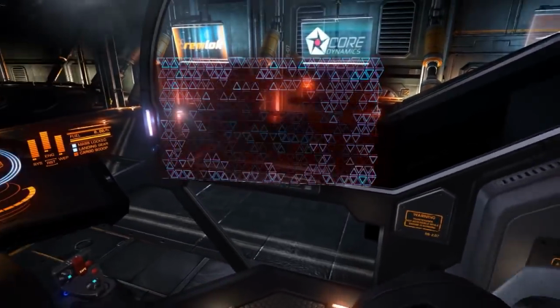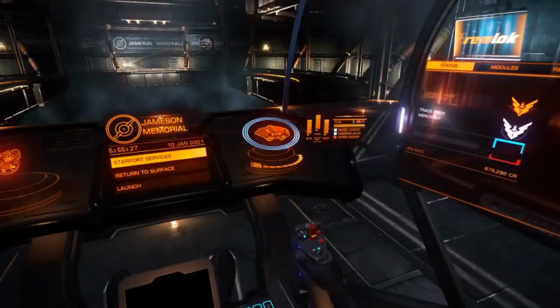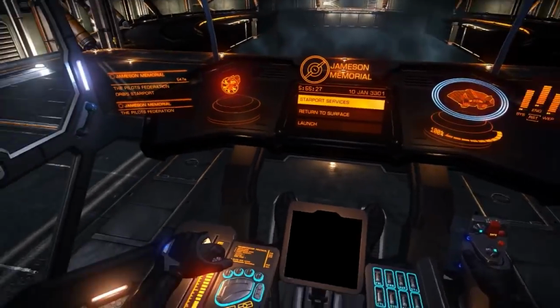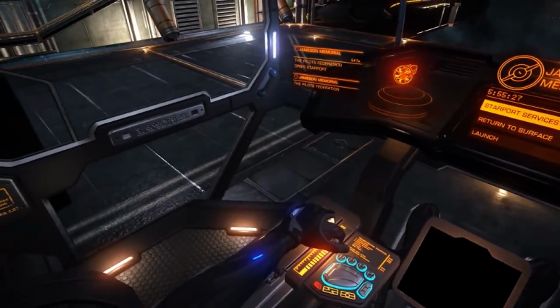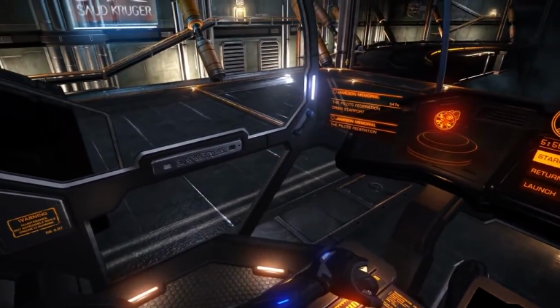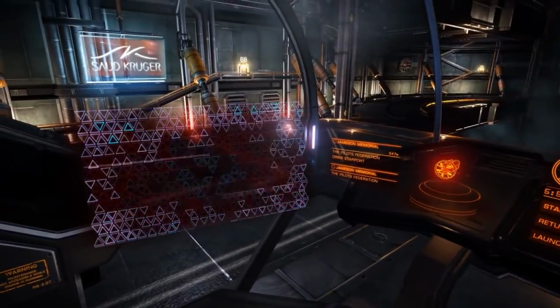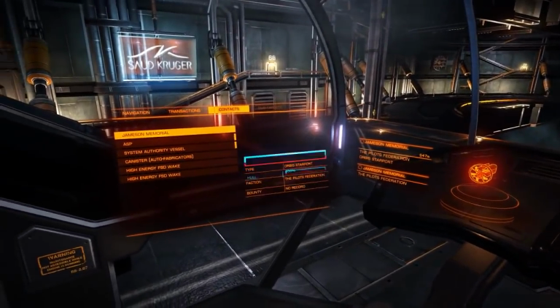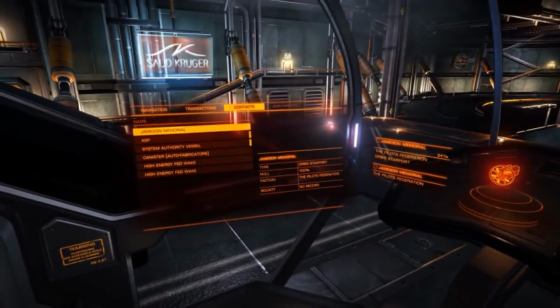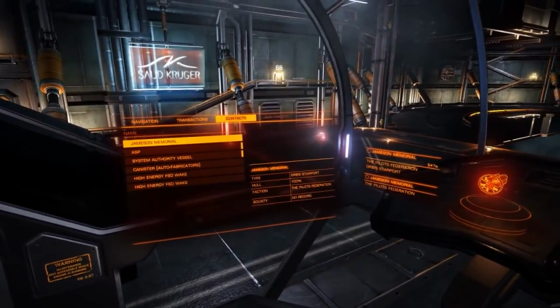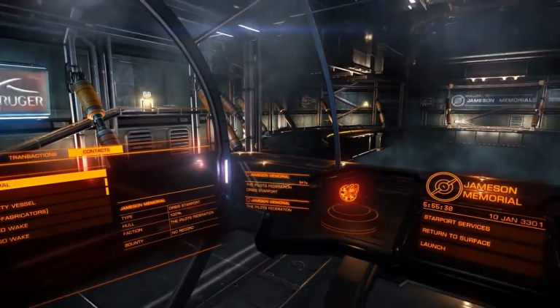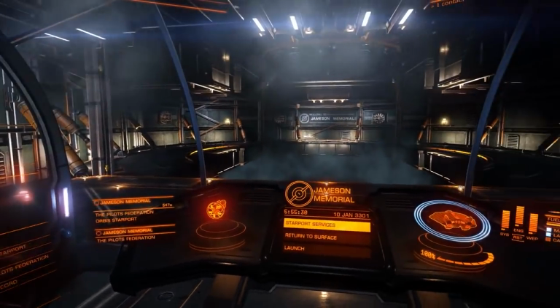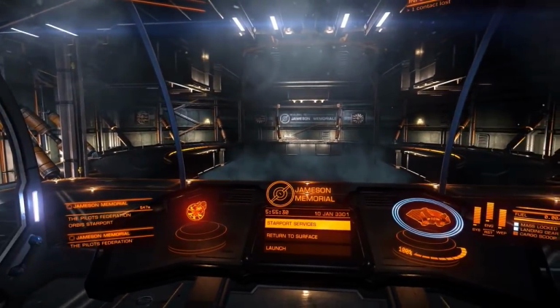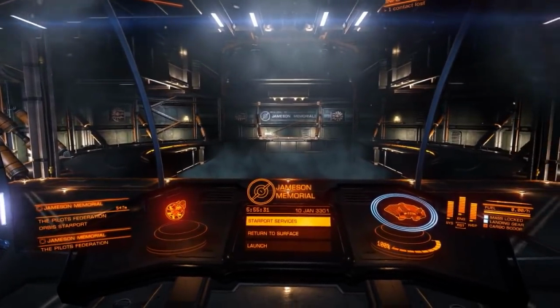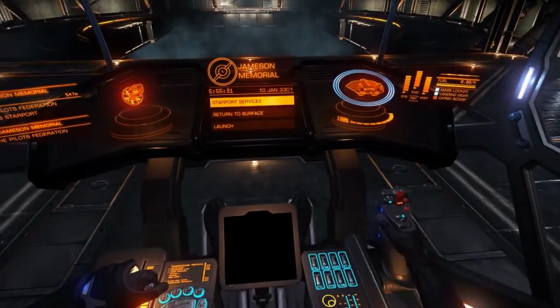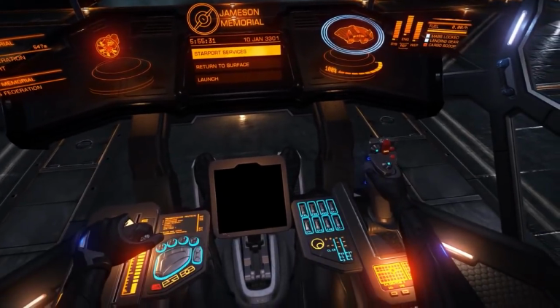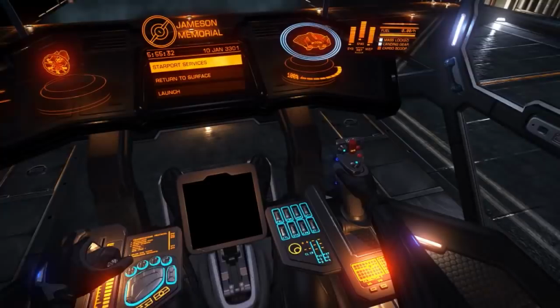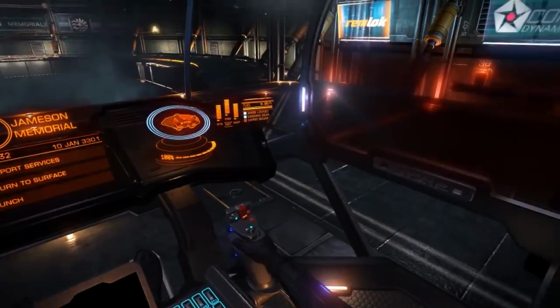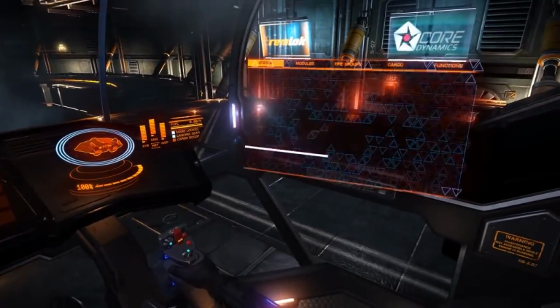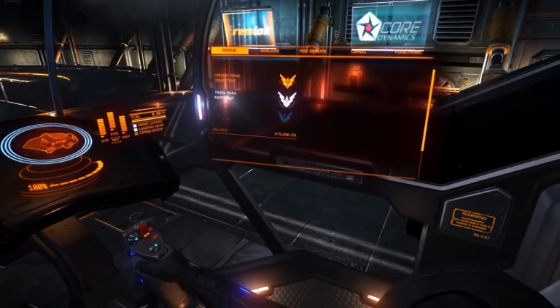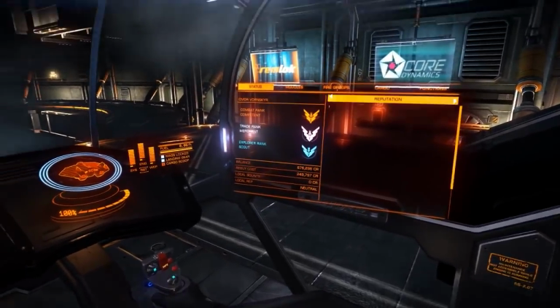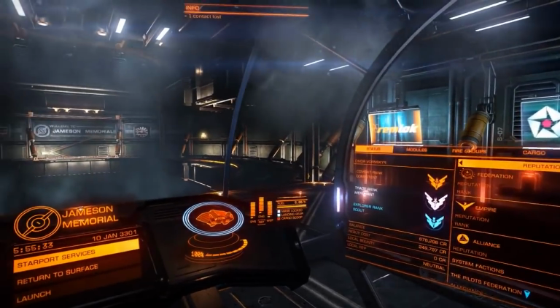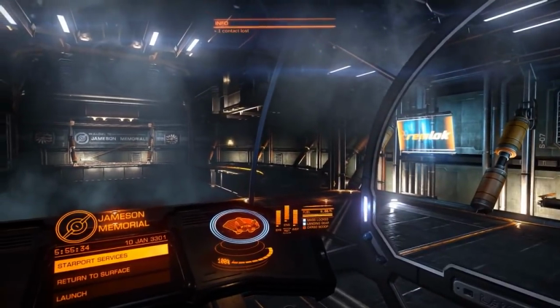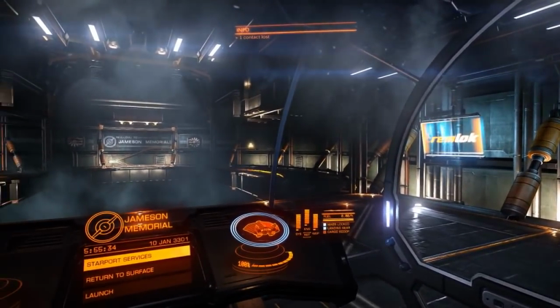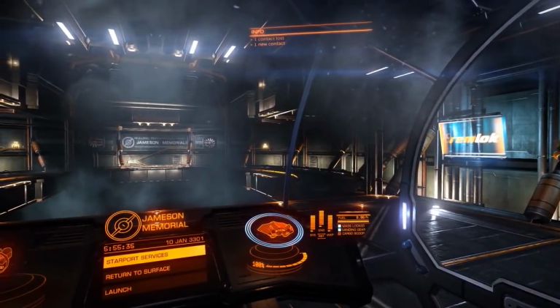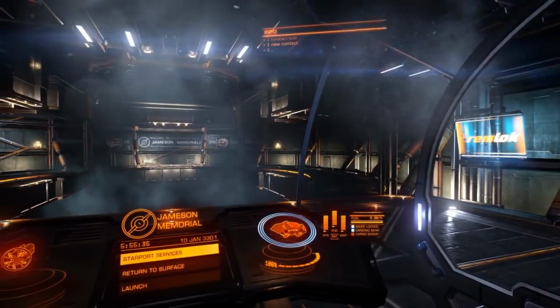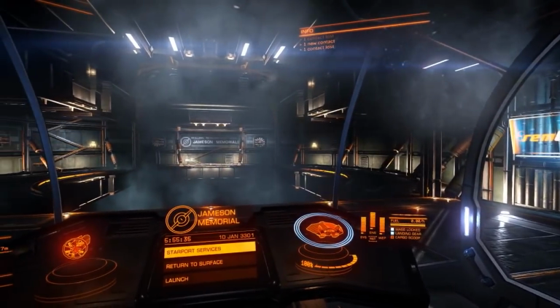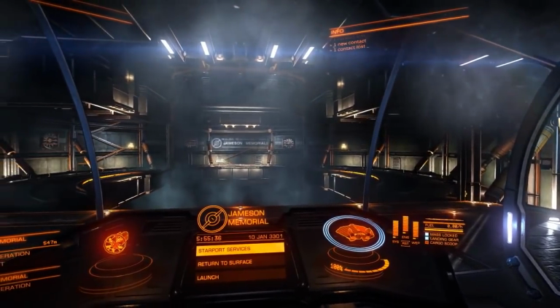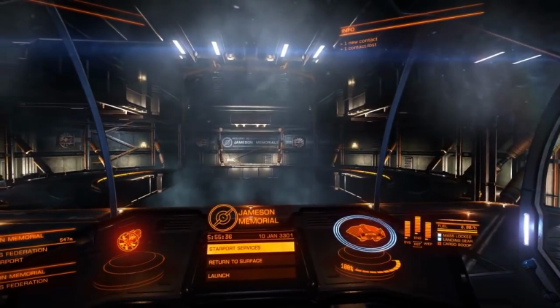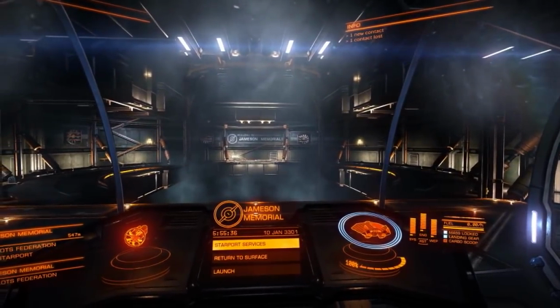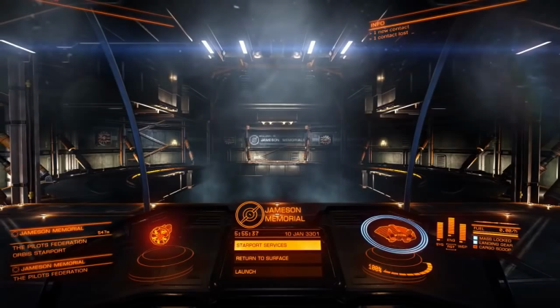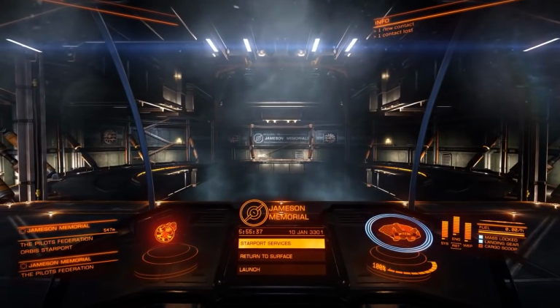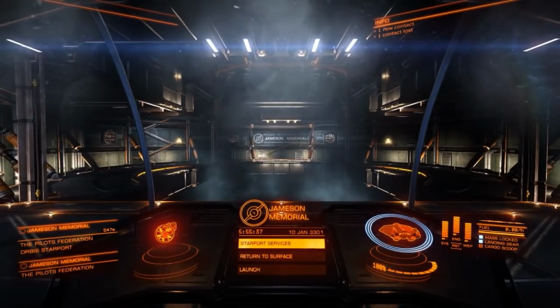That's an interesting canopy — it means you'll be able to see a lot in combat. It doesn't seem to be a two-seater cockpit; it's actually a single-seater. You can see down at the bottom as well. That's pretty cool. Alright, so let's have a look at the outfitting.